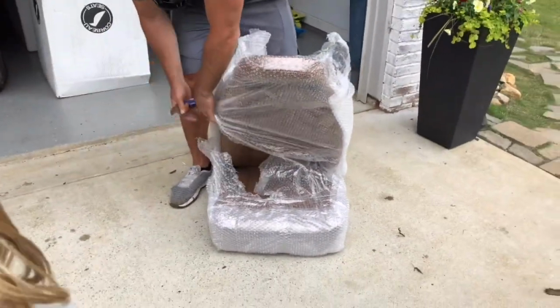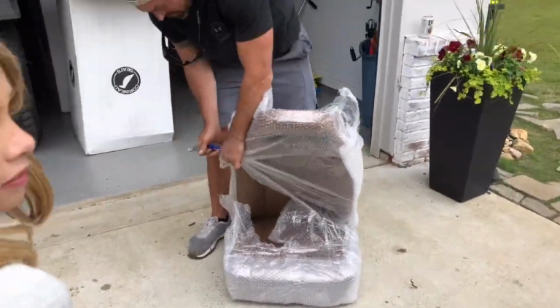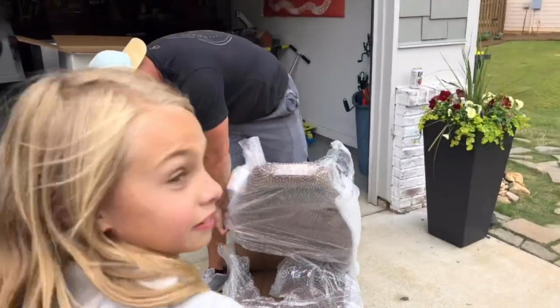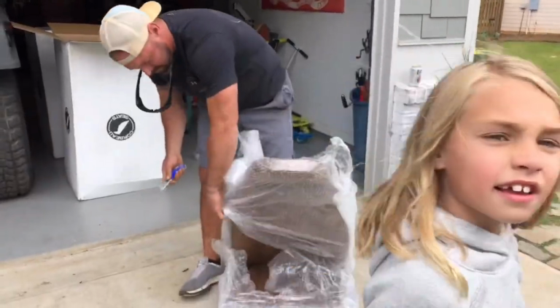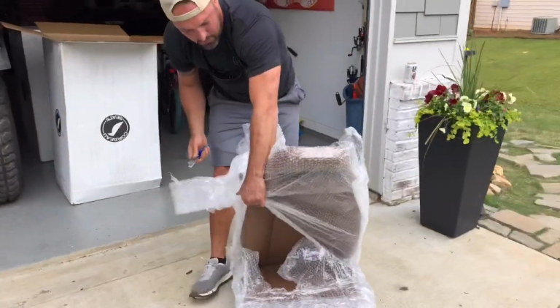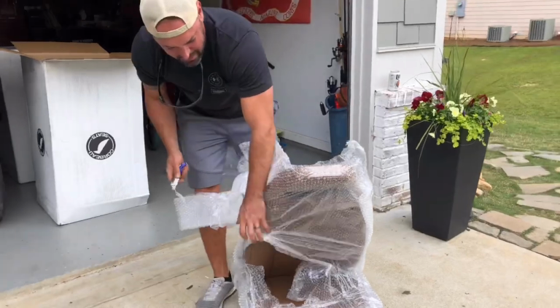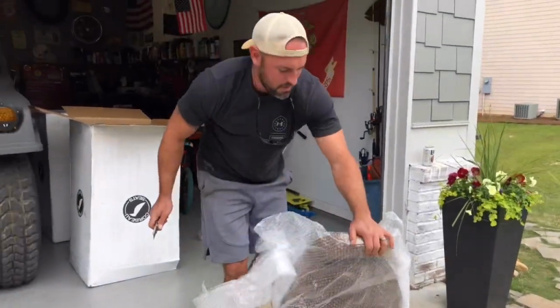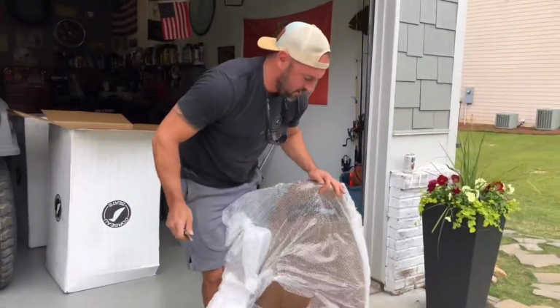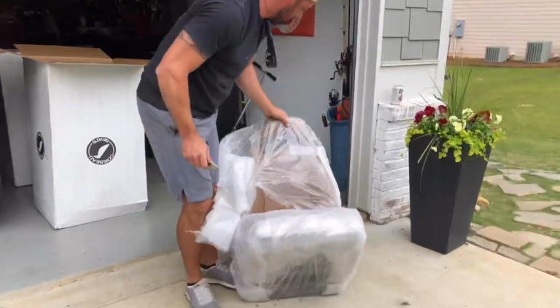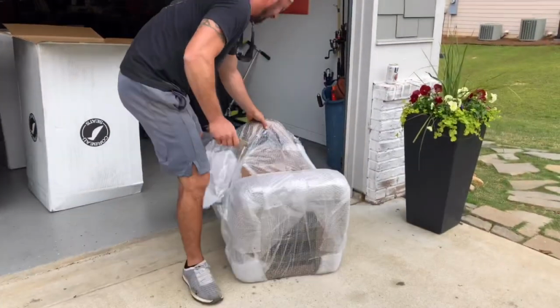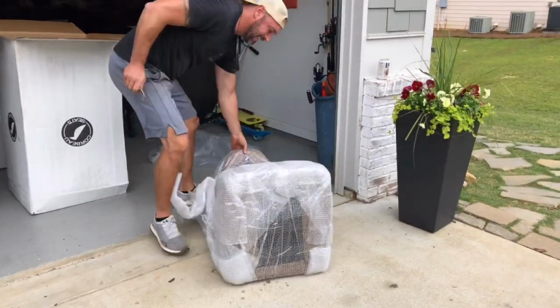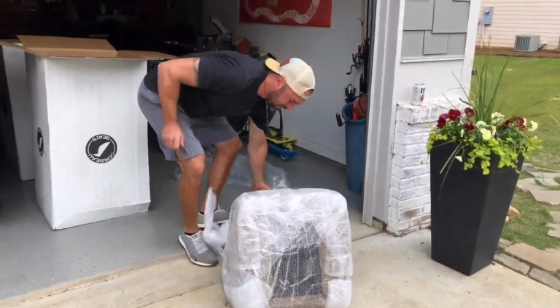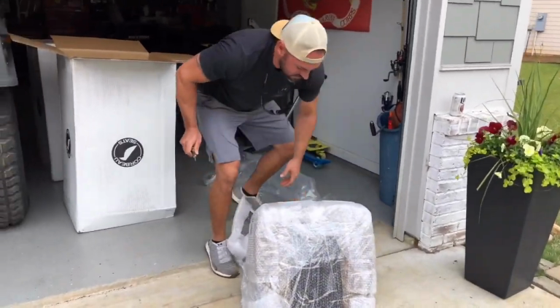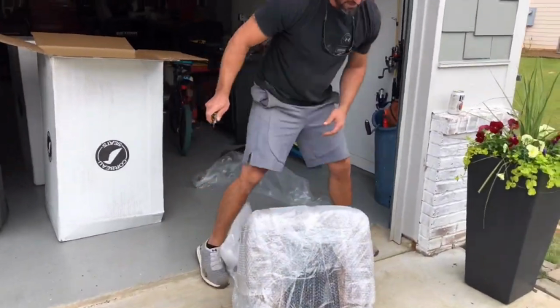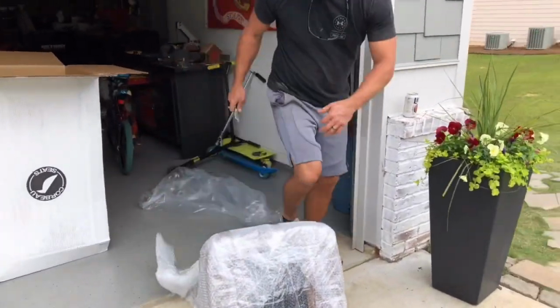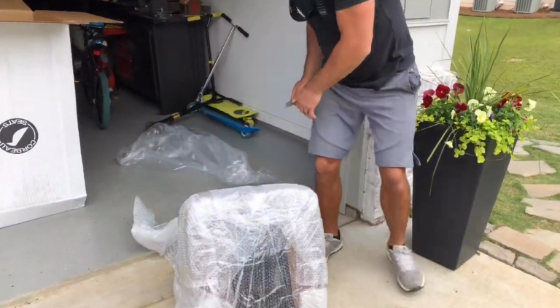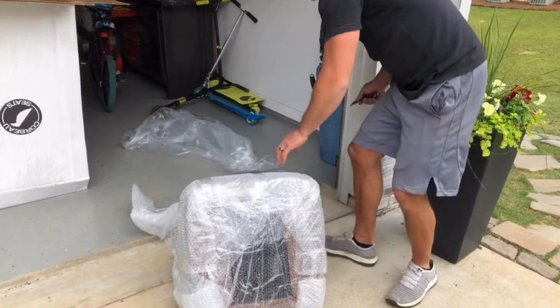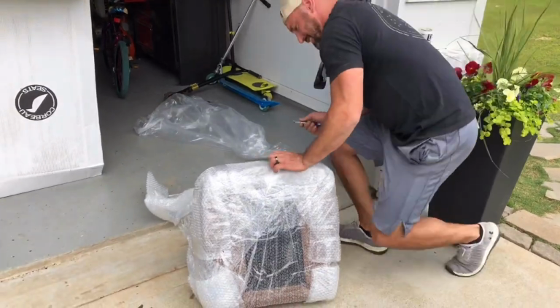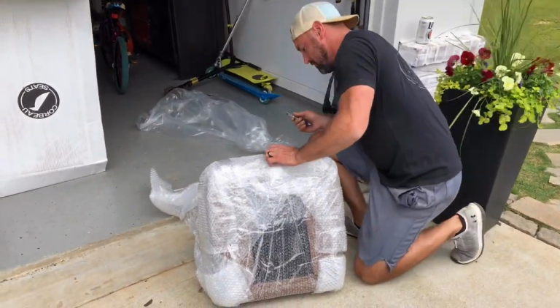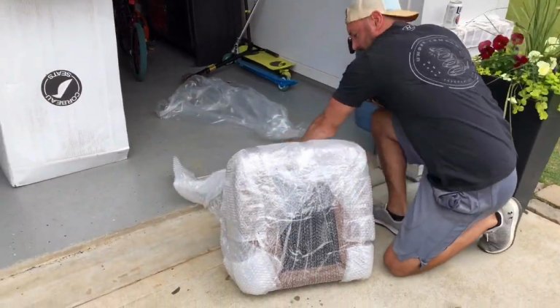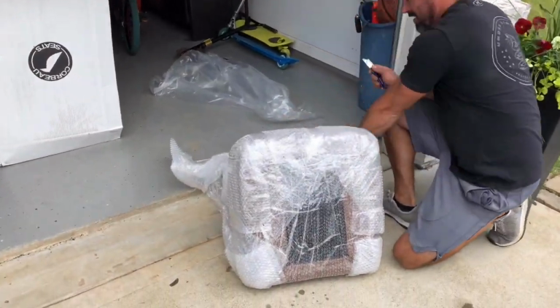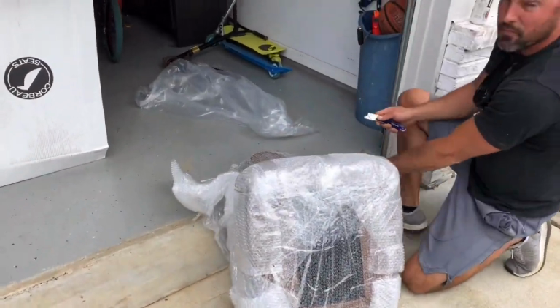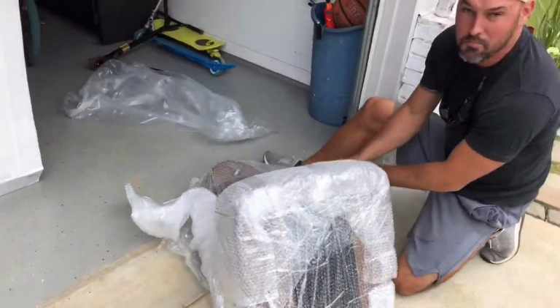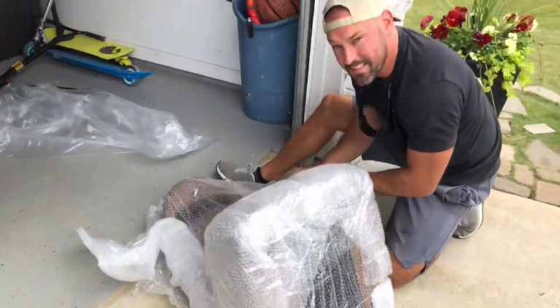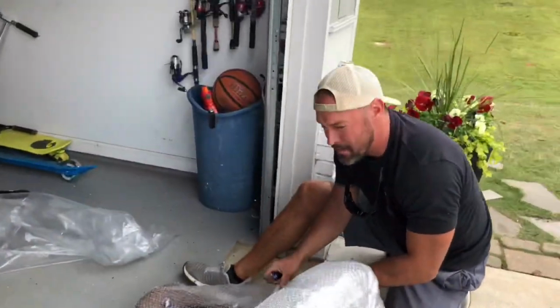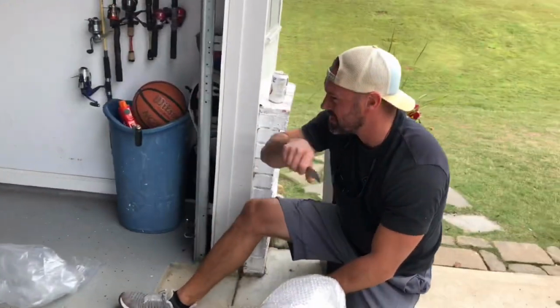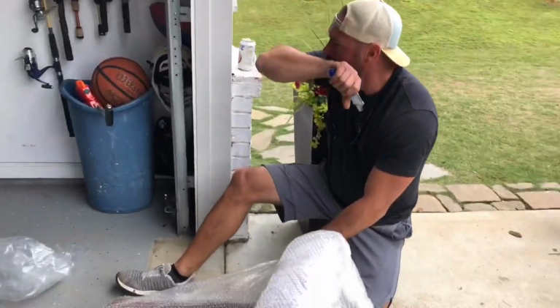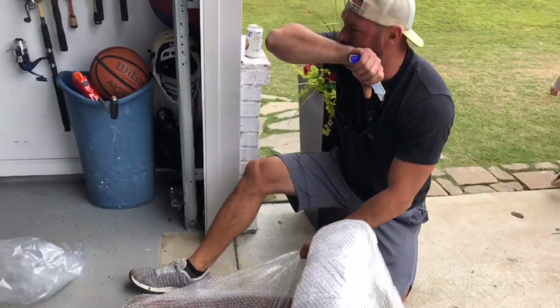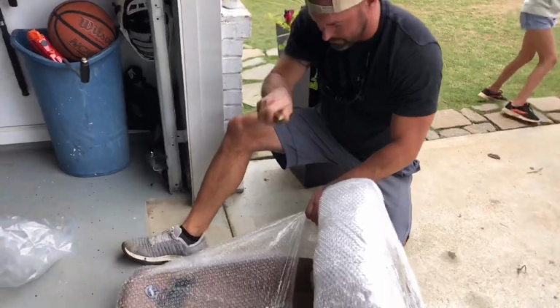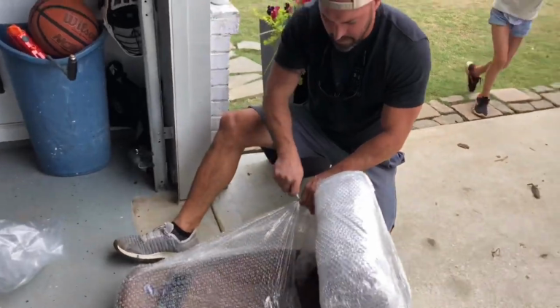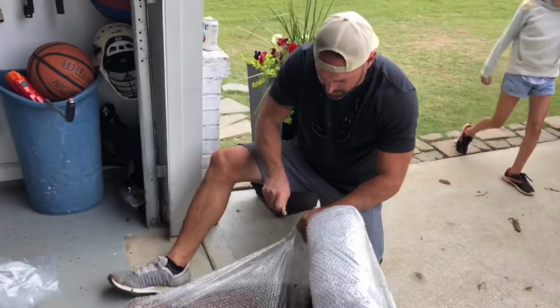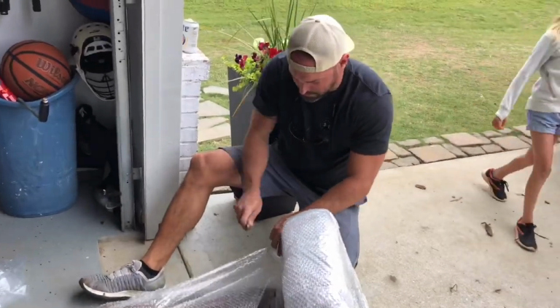We're going a little different on this. And you guys might be thinking, oh God, that color, I don't know. Trust me. There is a method to the madness. Definitely a method to the madness.